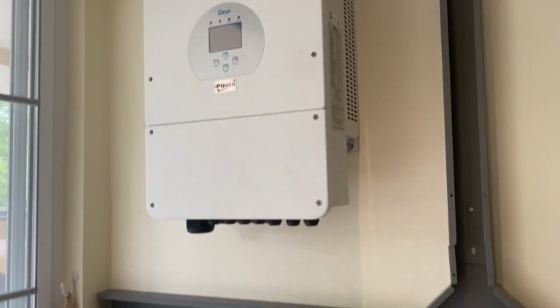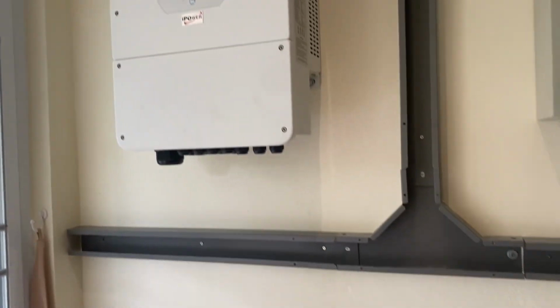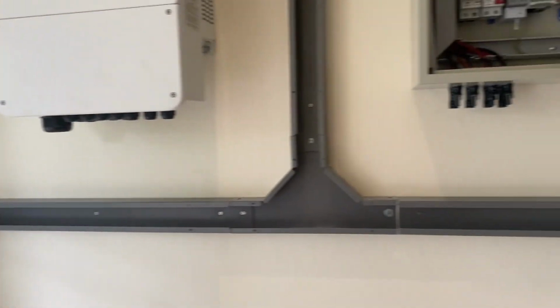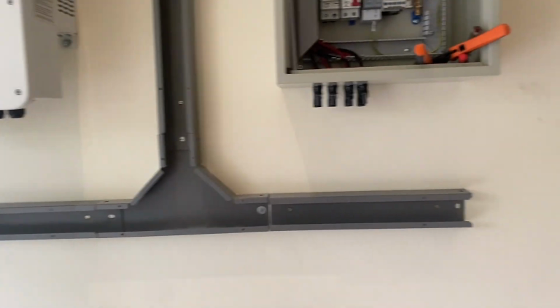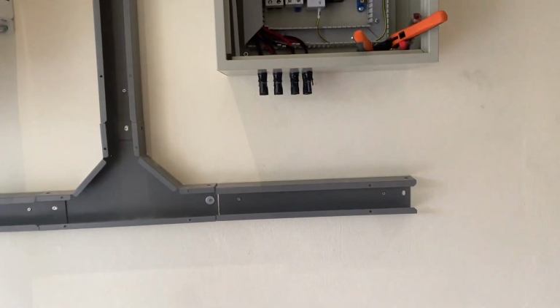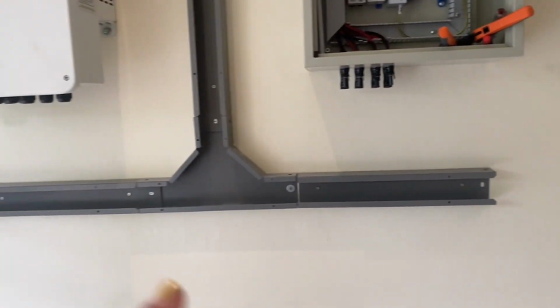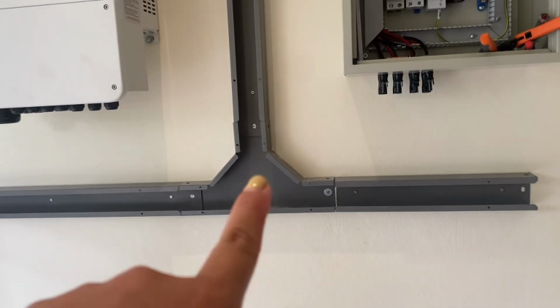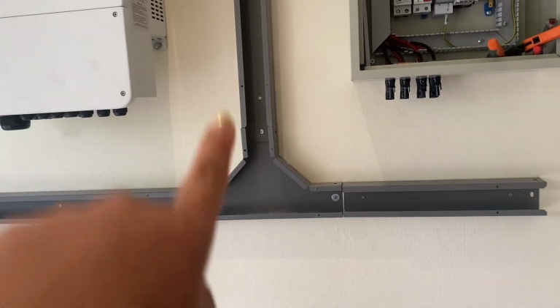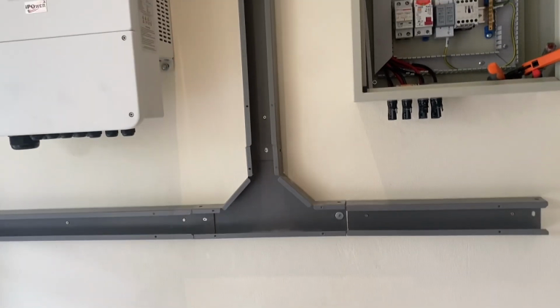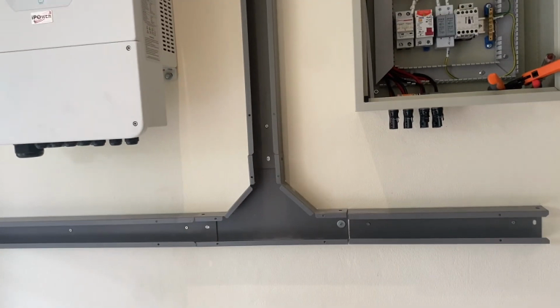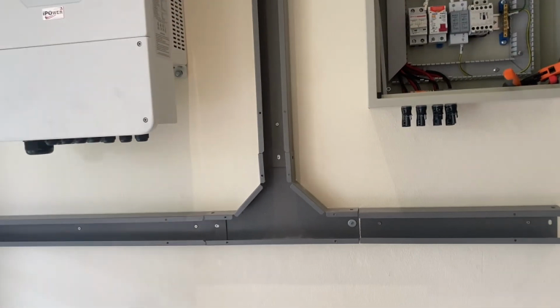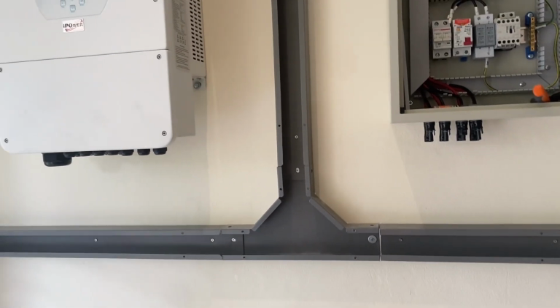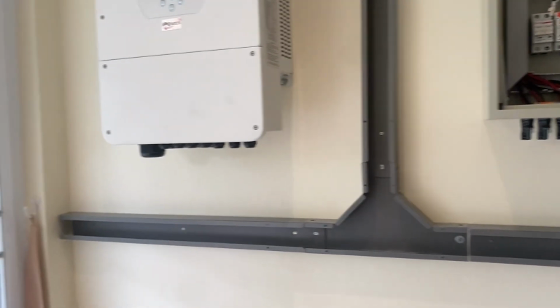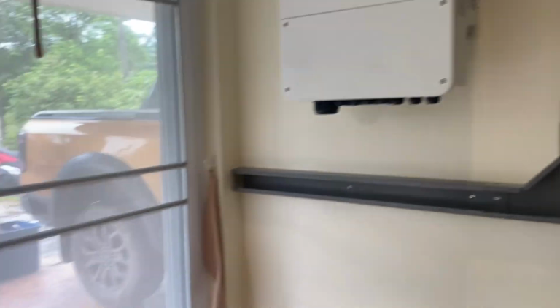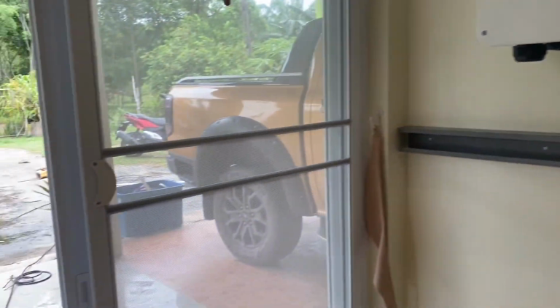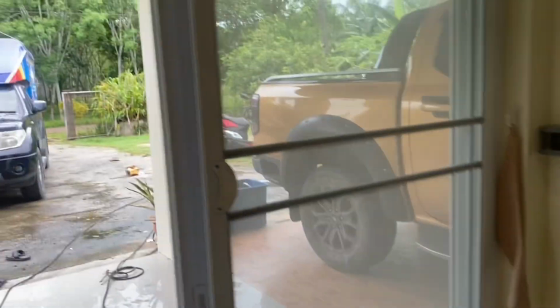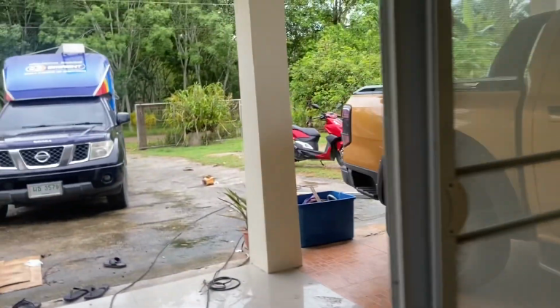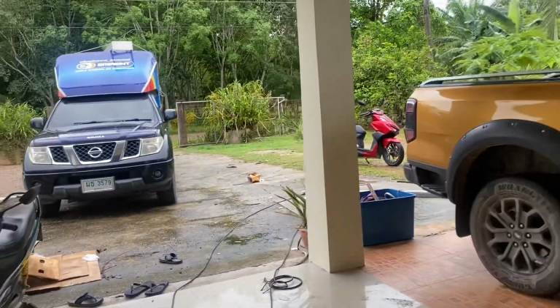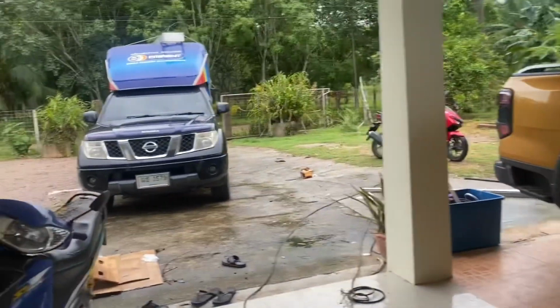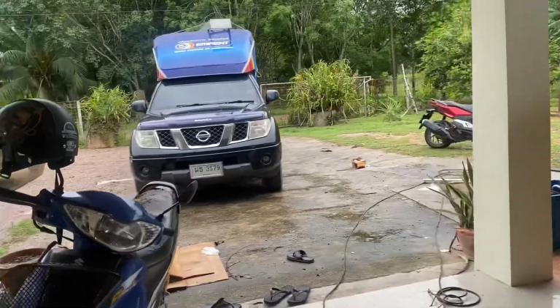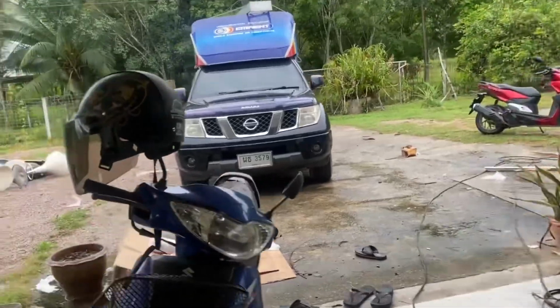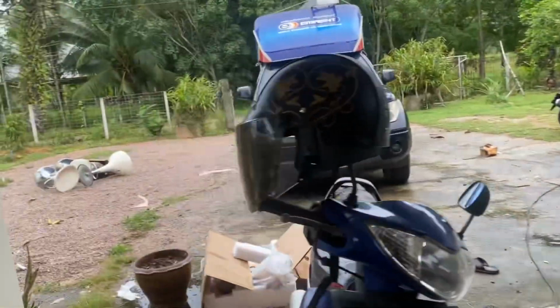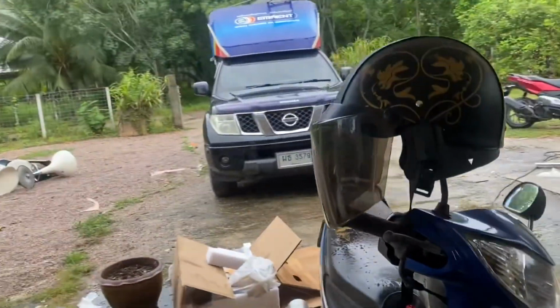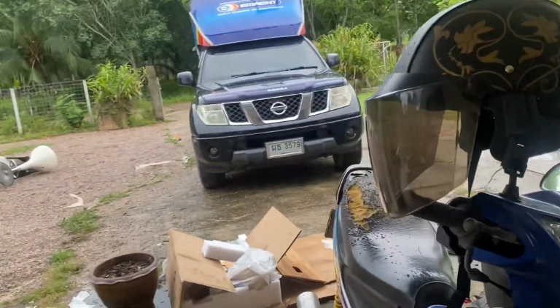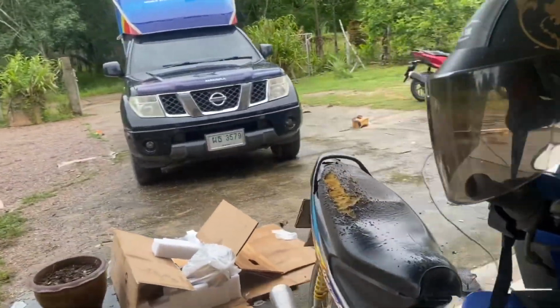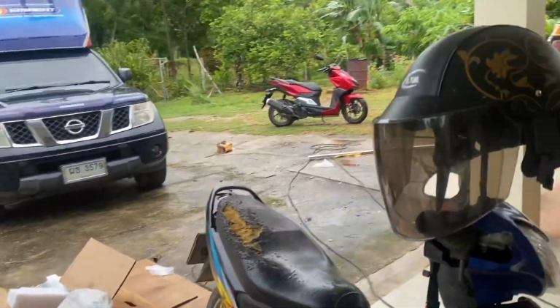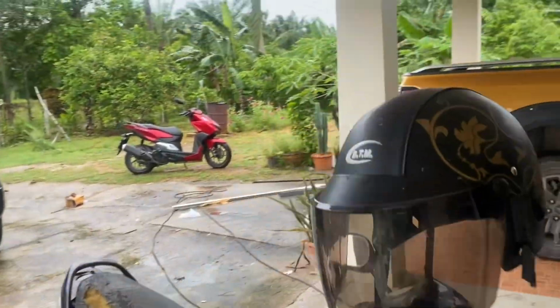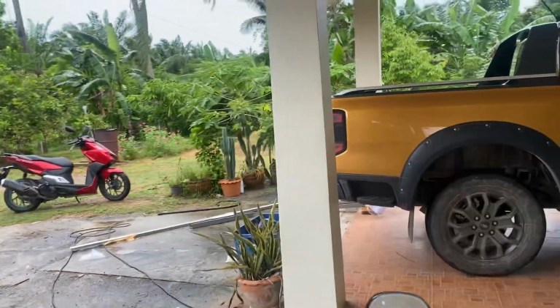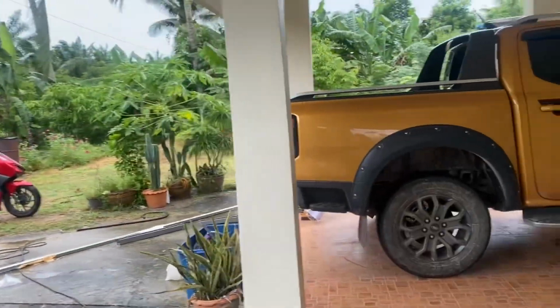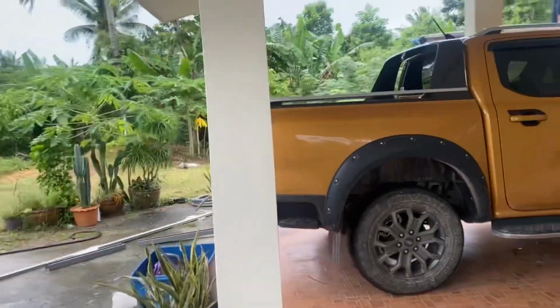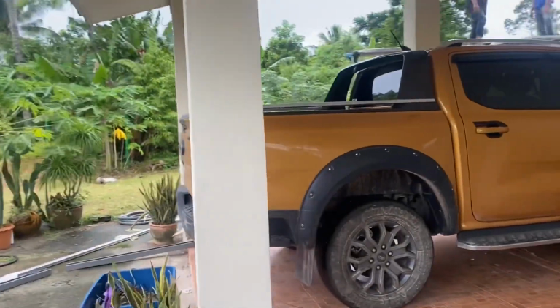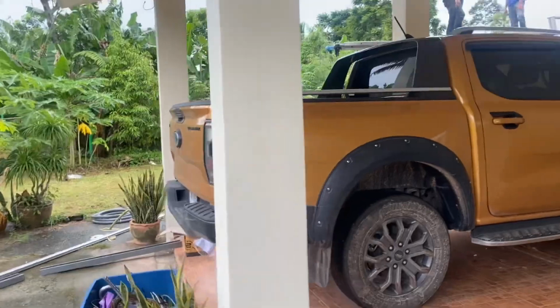And then making all this wiring, and they're also putting up the panel.